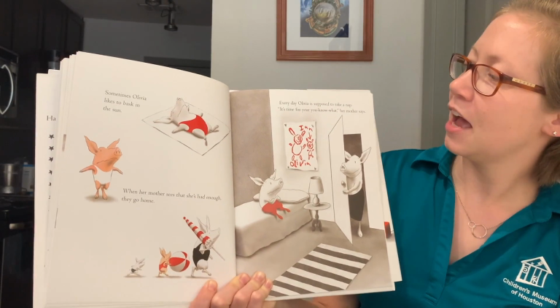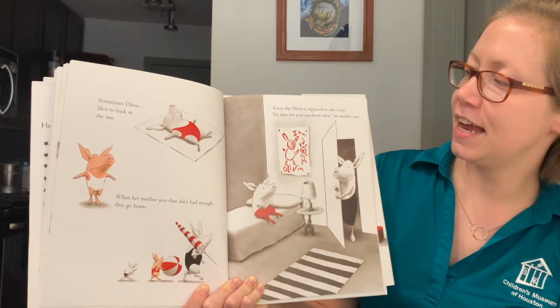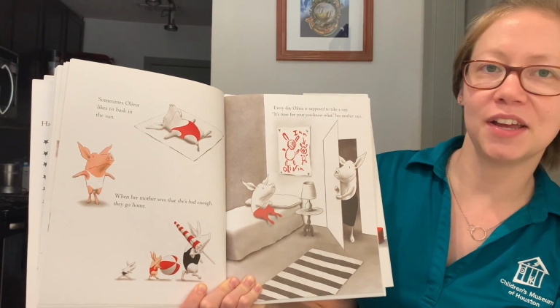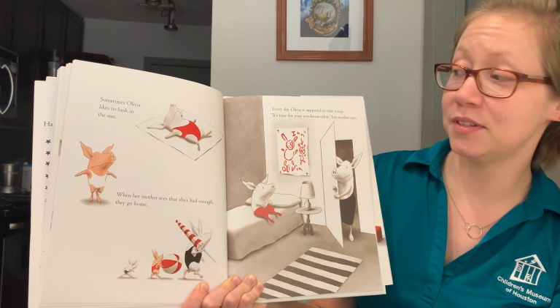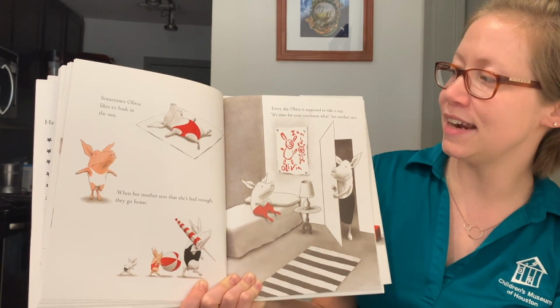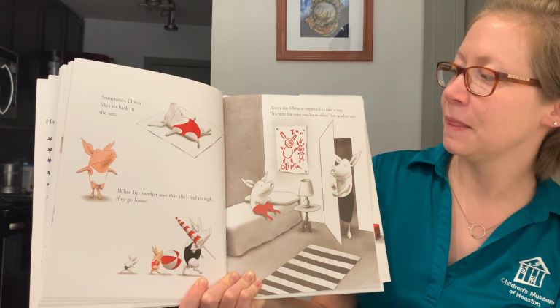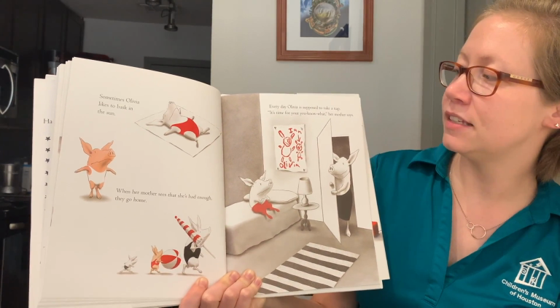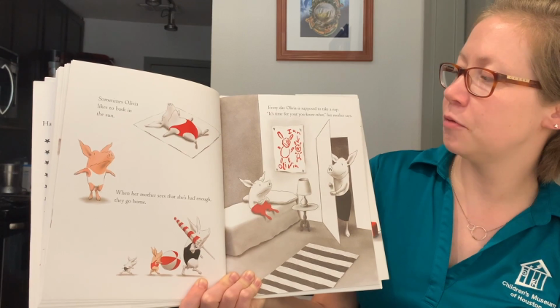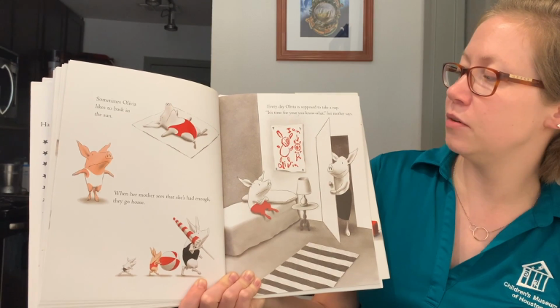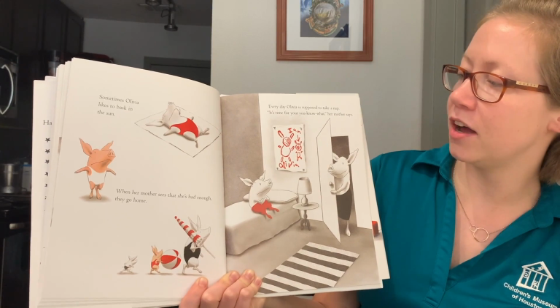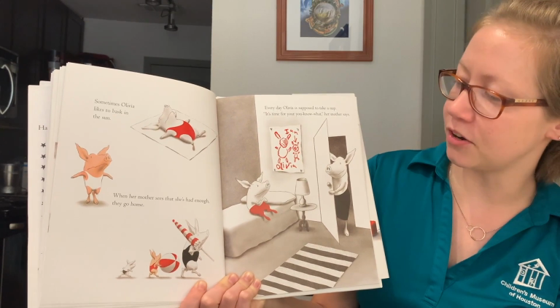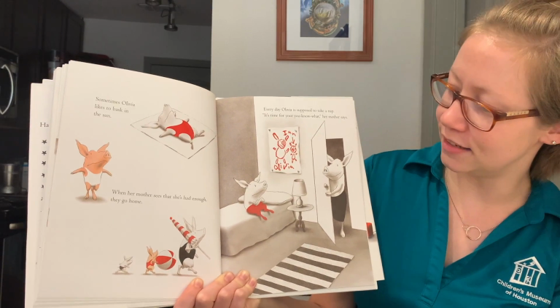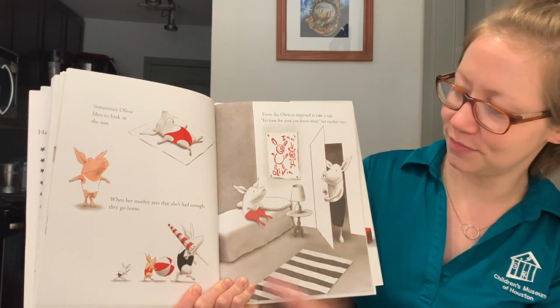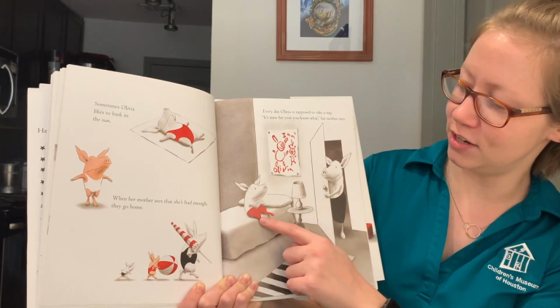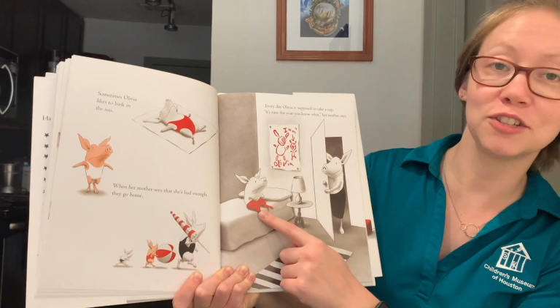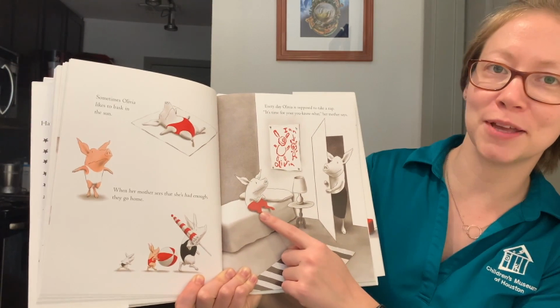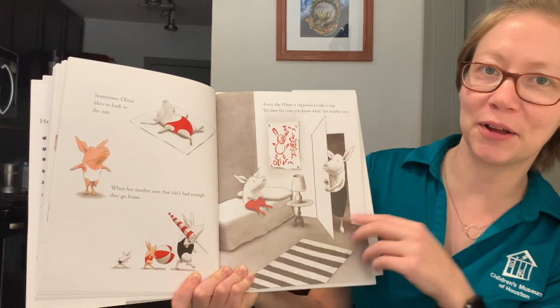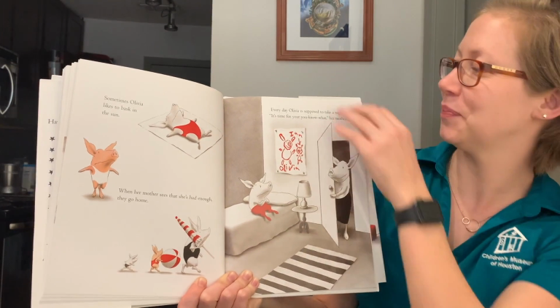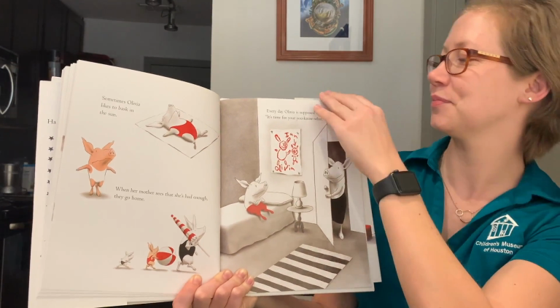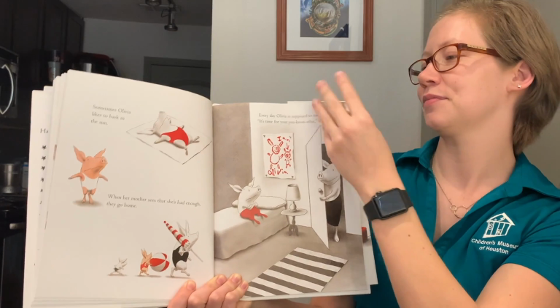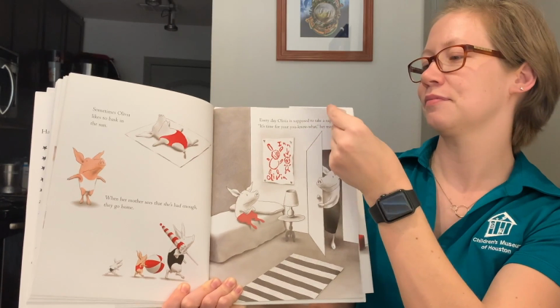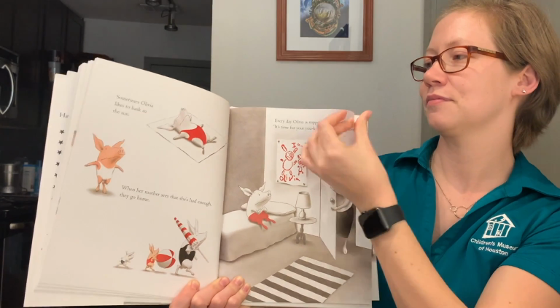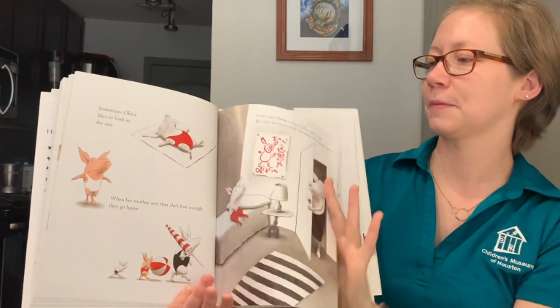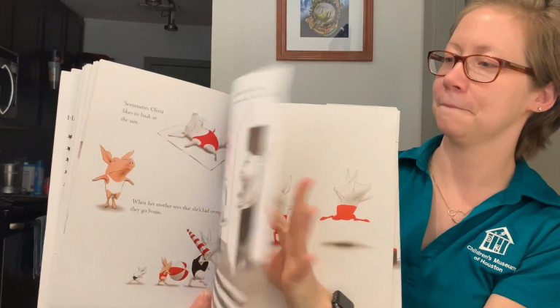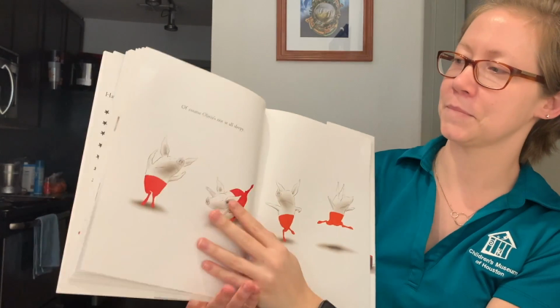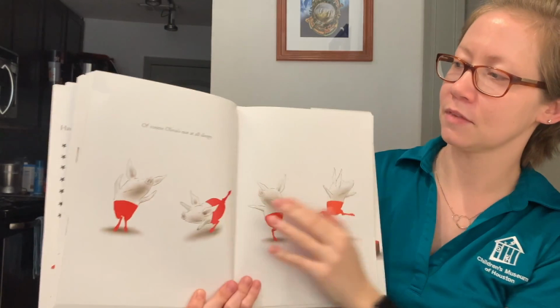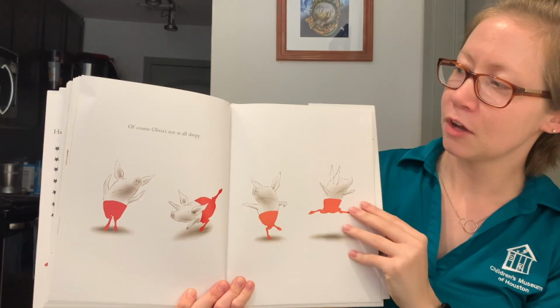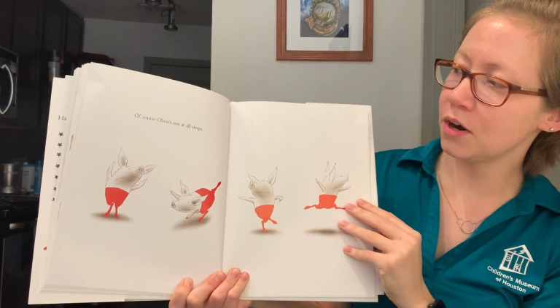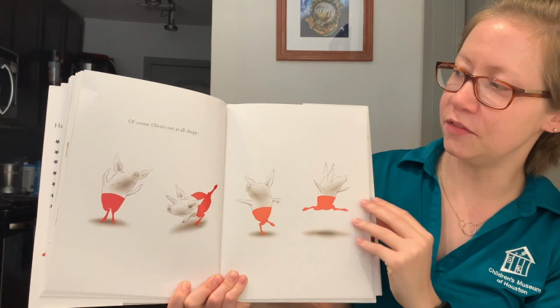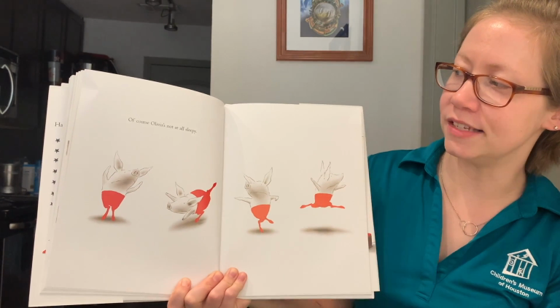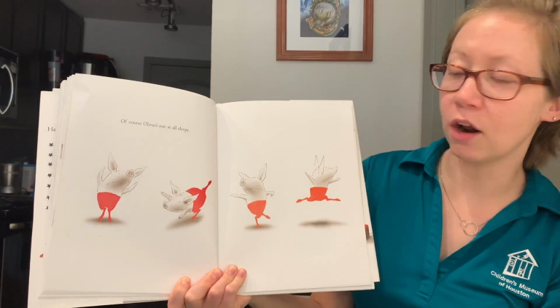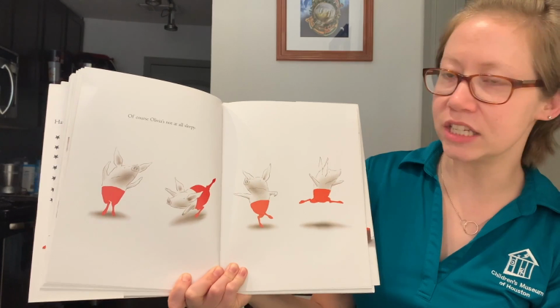Every day, Olivia is supposed to take a nap. "It's time for, you know what," her mother says. She doesn't look too happy about it. Of course, Olivia is not at all sleepy.